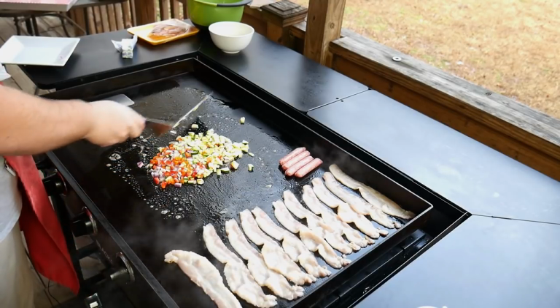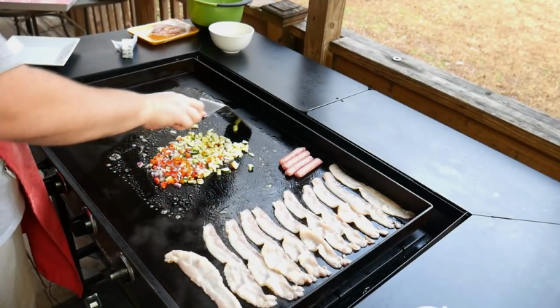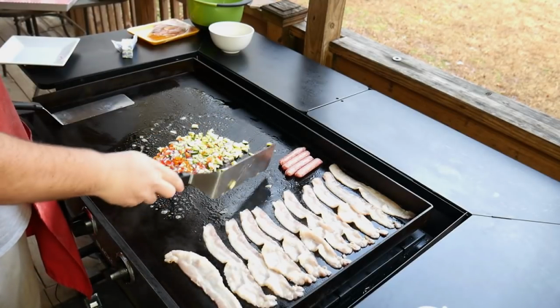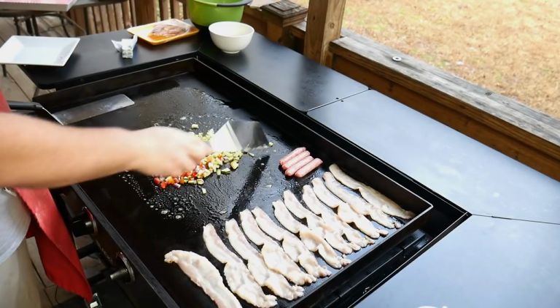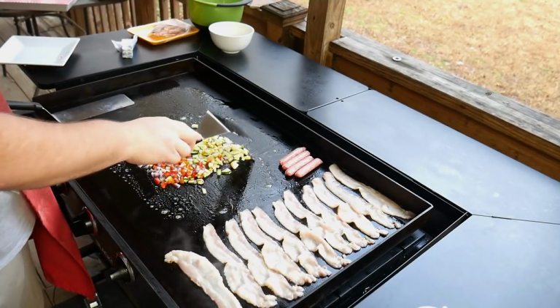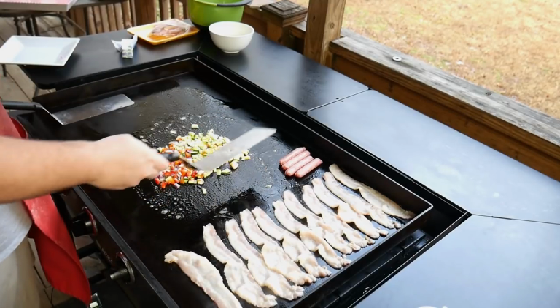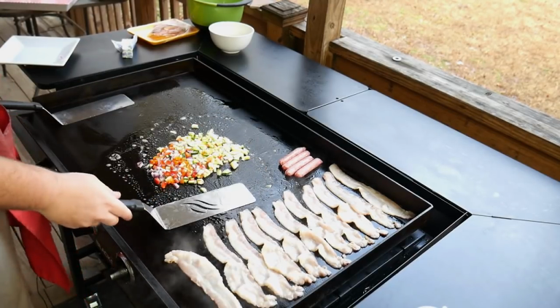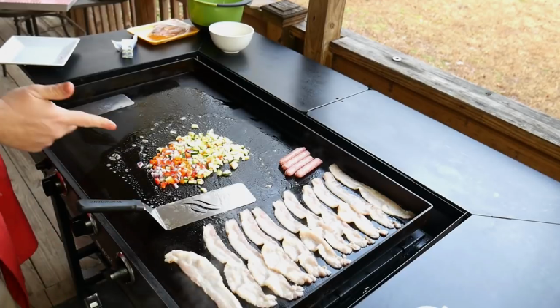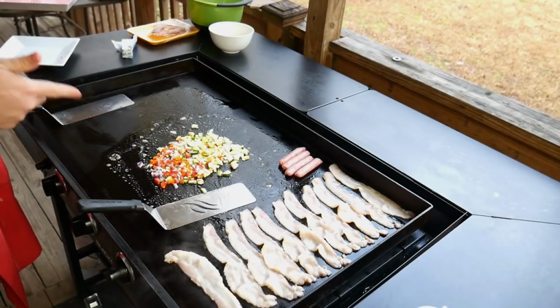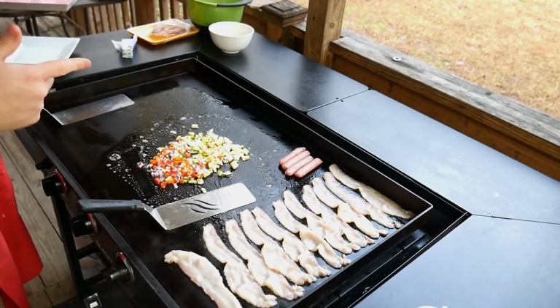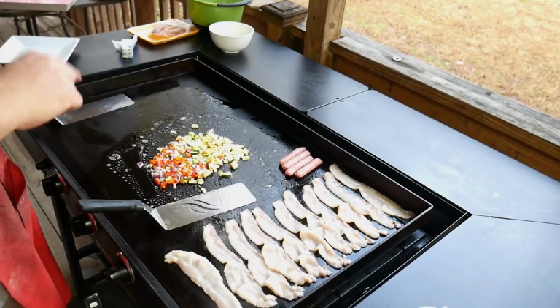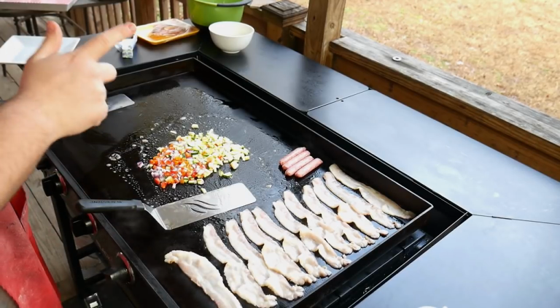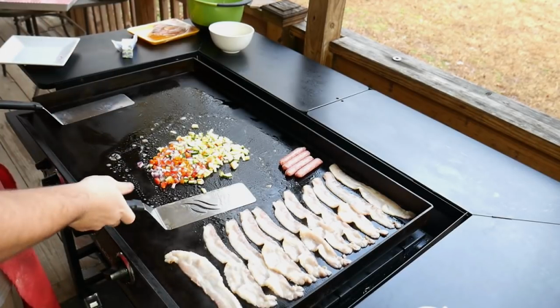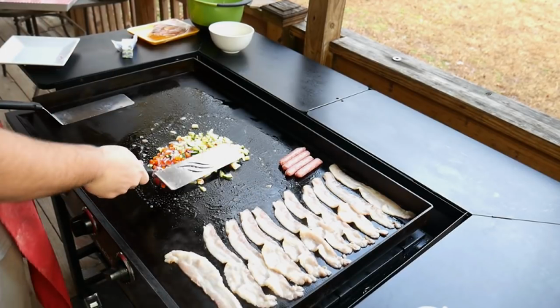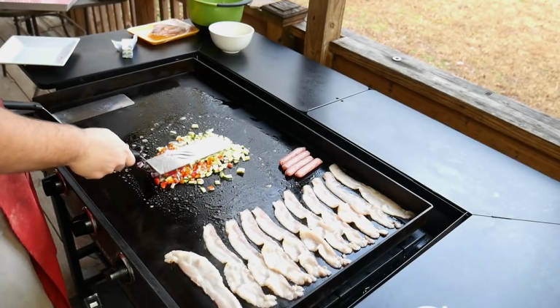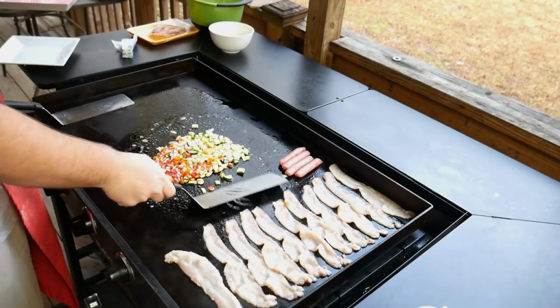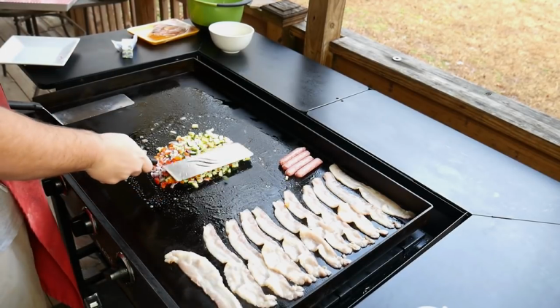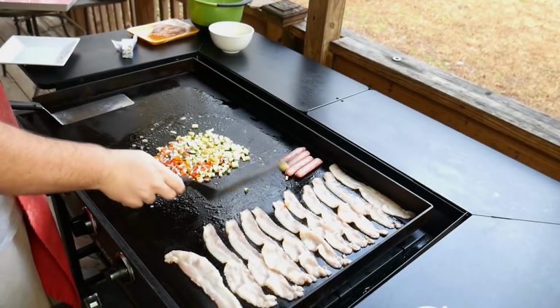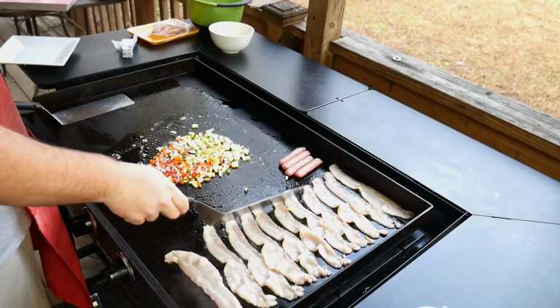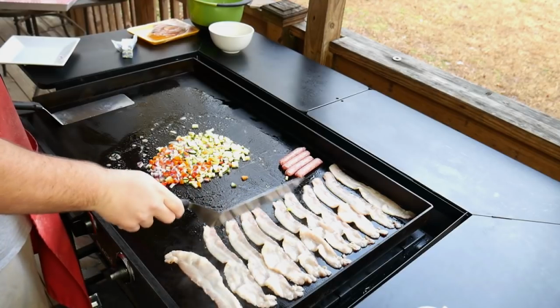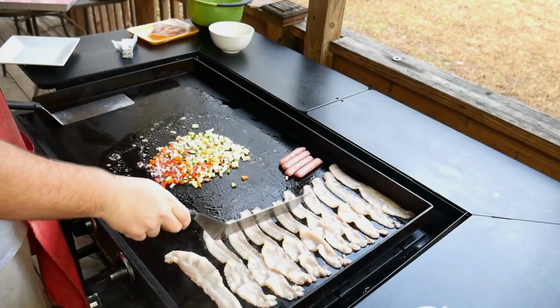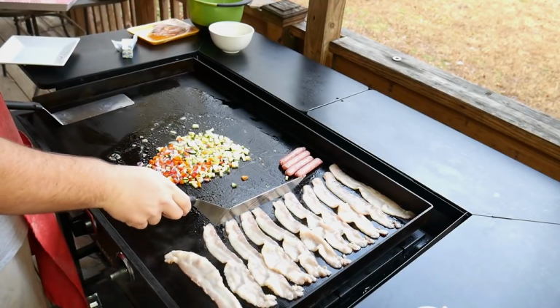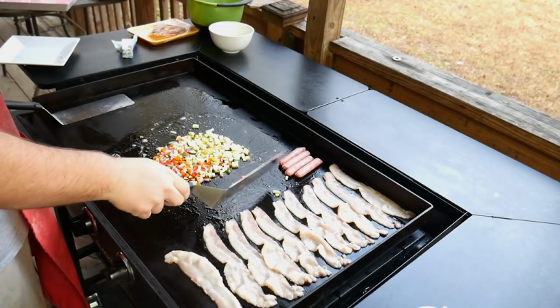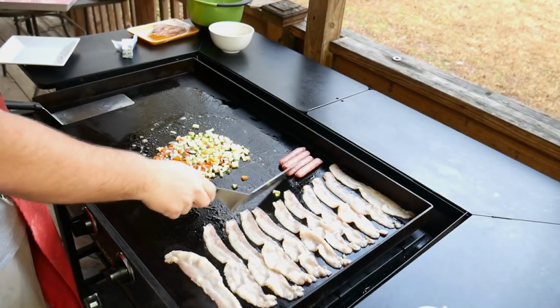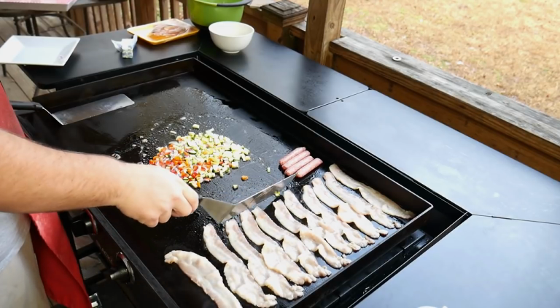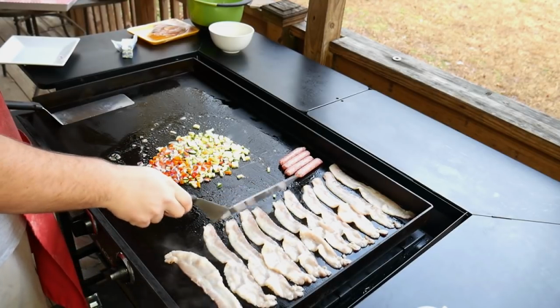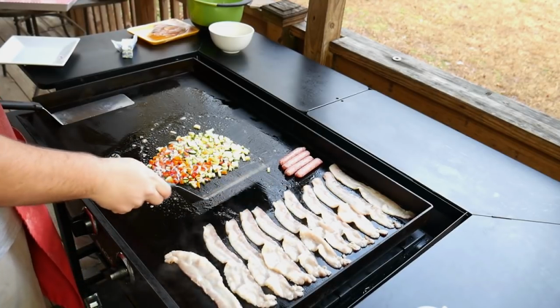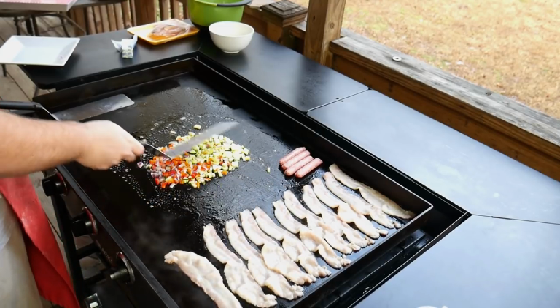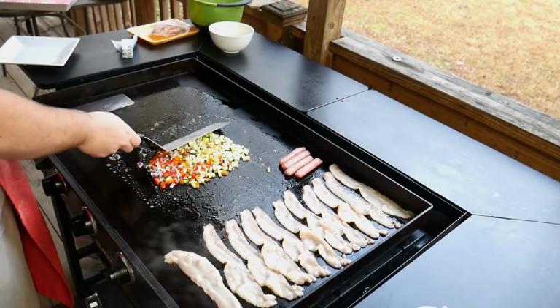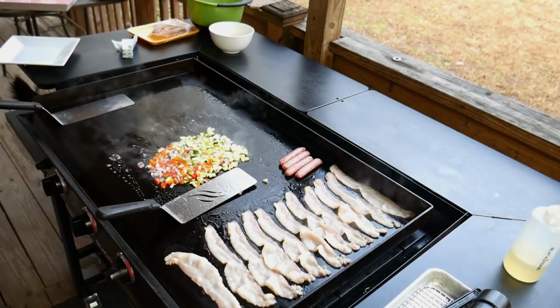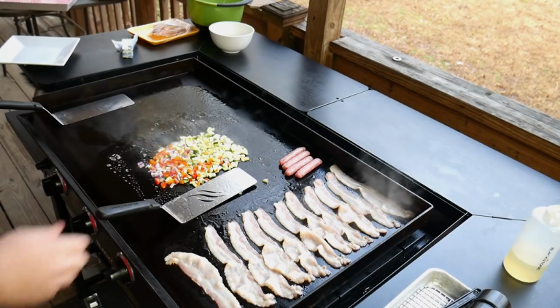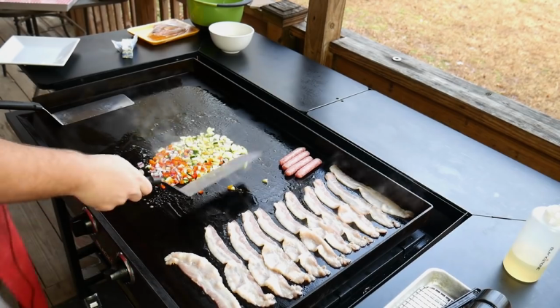I've got about a half a cup of each vegetable: squash, zucchini, peppers, and onion. And we're just going to get these going.